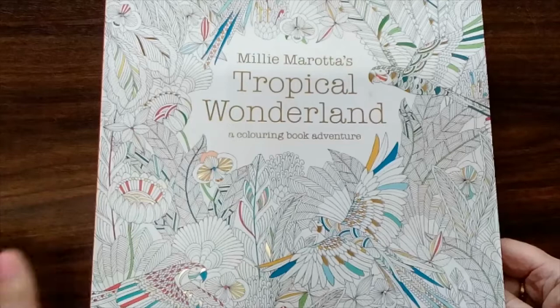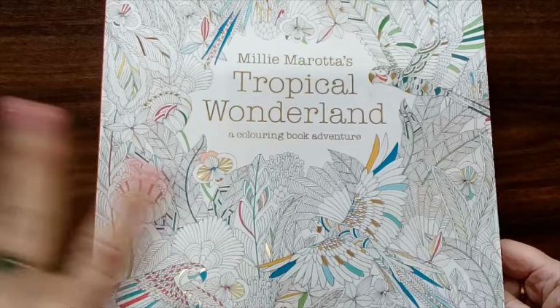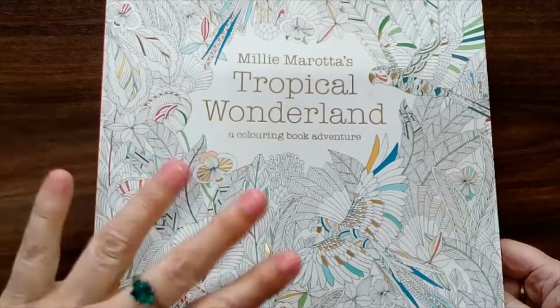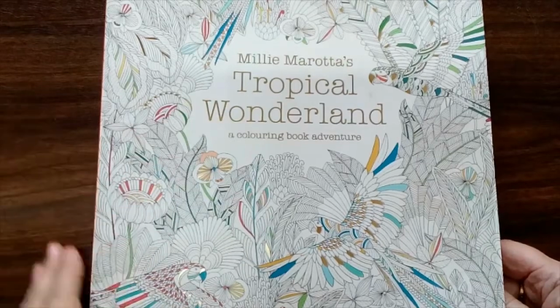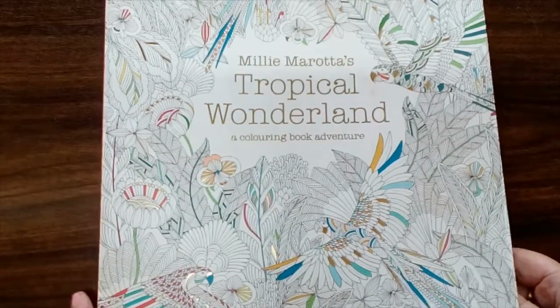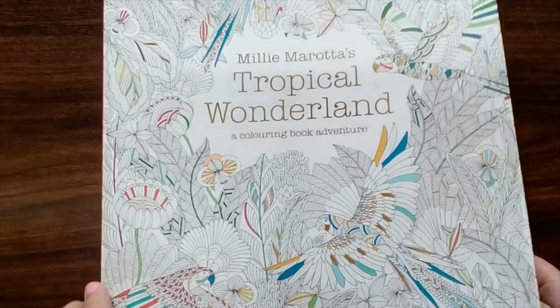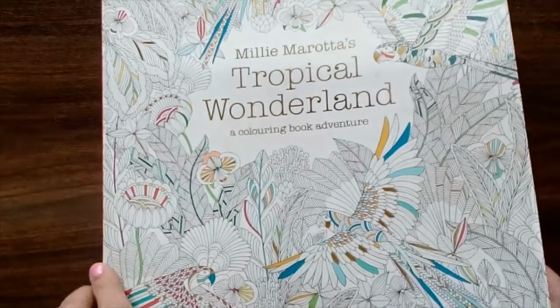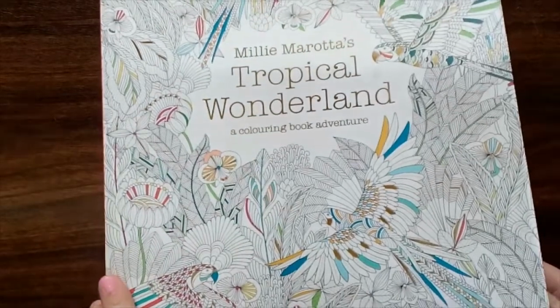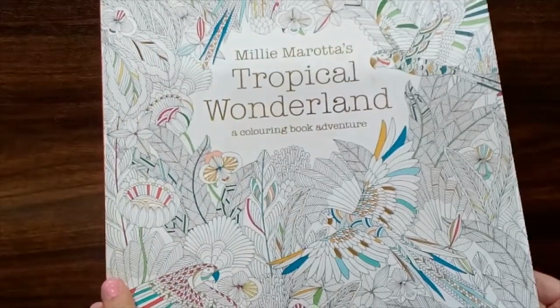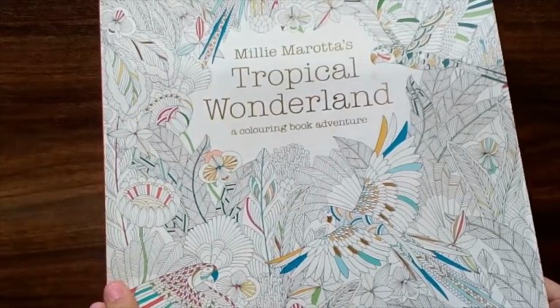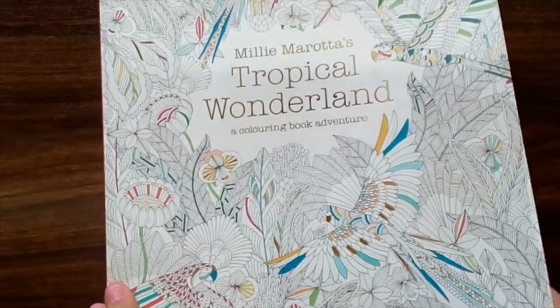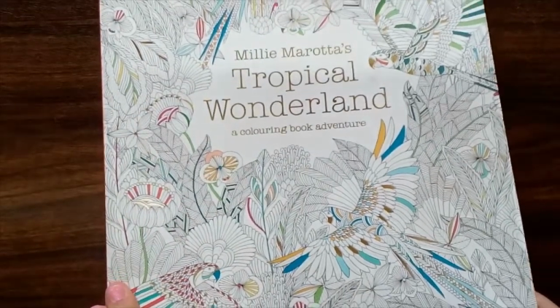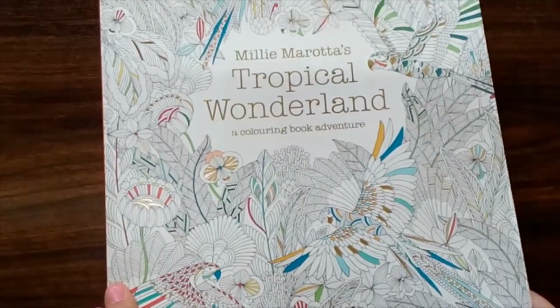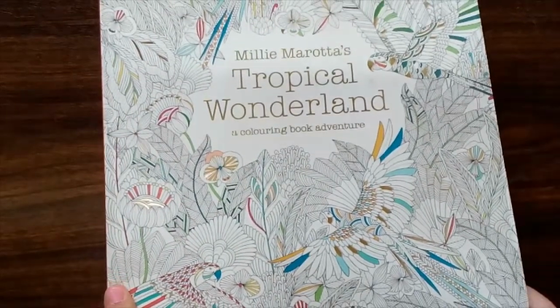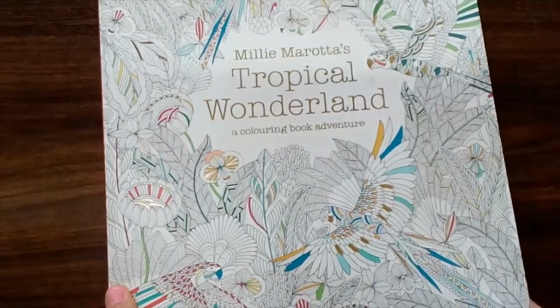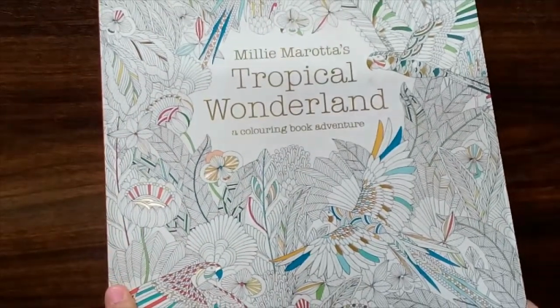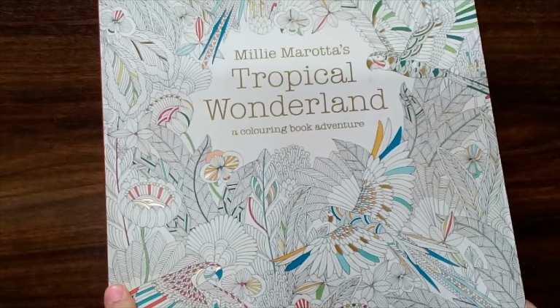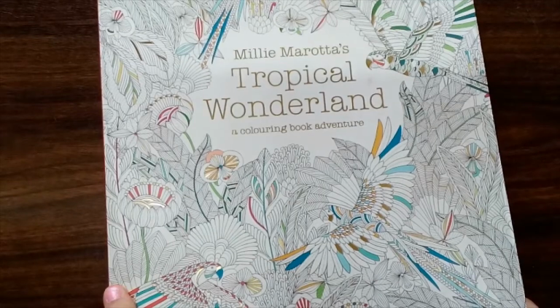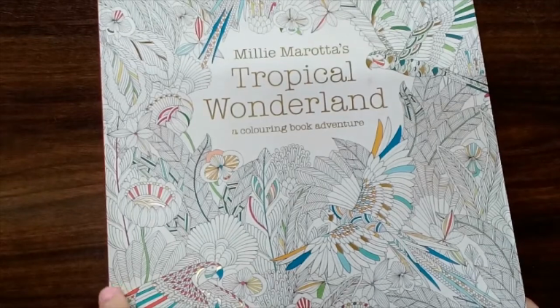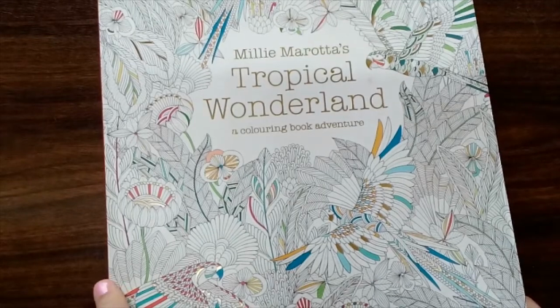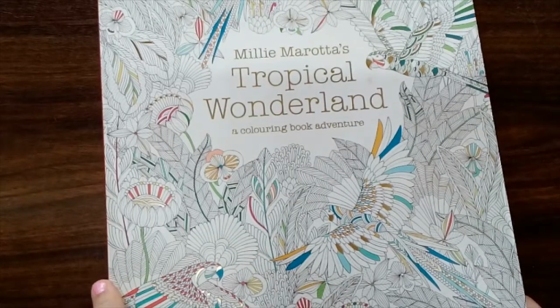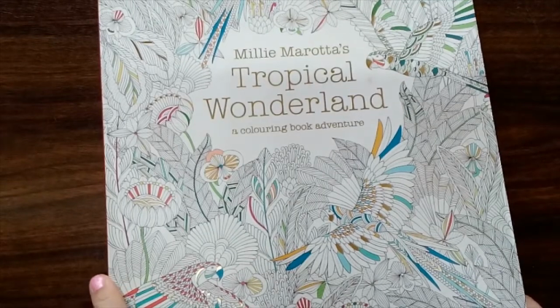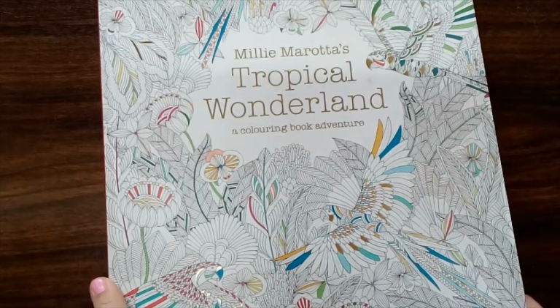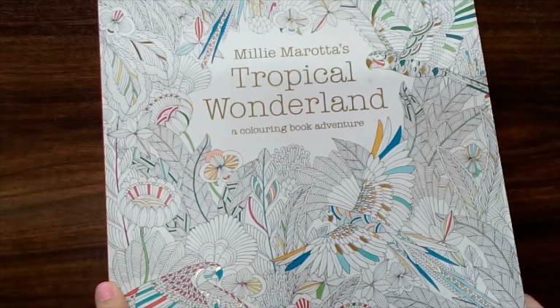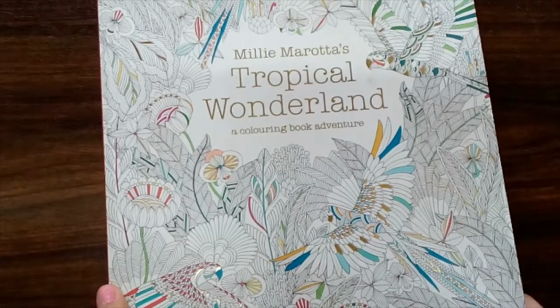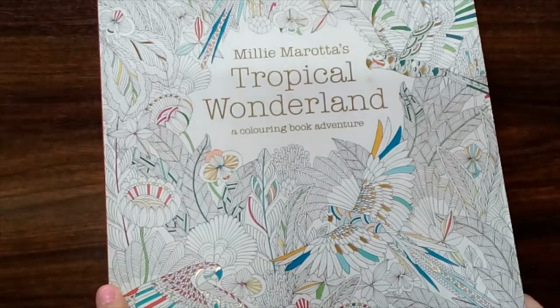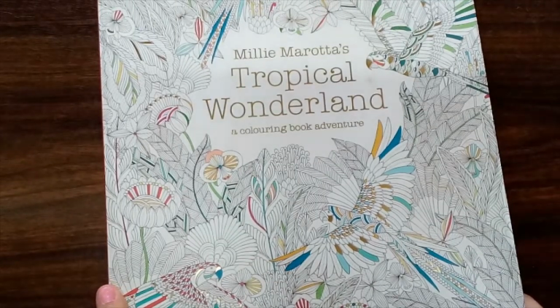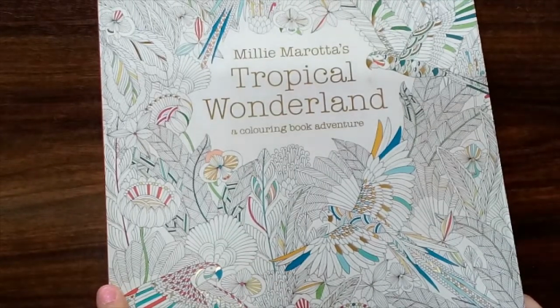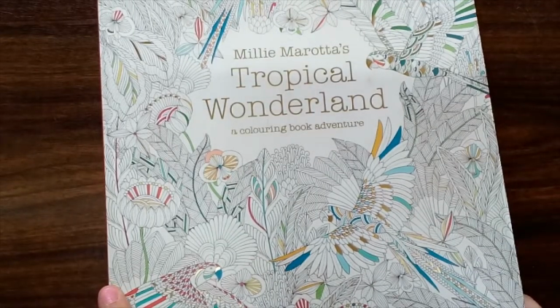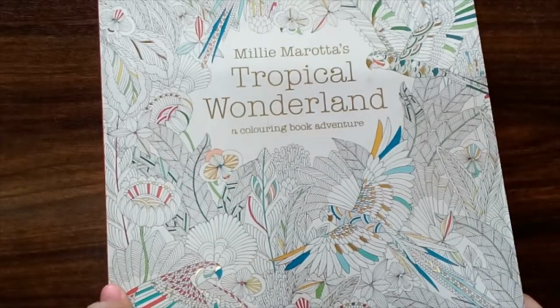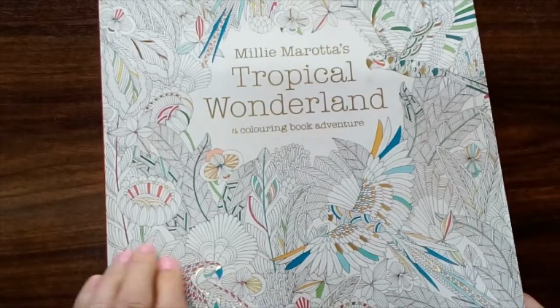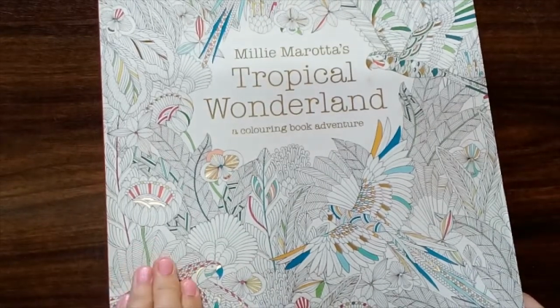Hi everyone, I'm TC. Welcome to my channel. I just finished a few pages in a couple of my colouring books, so I thought I'd do a very quick video and show you what I've done.